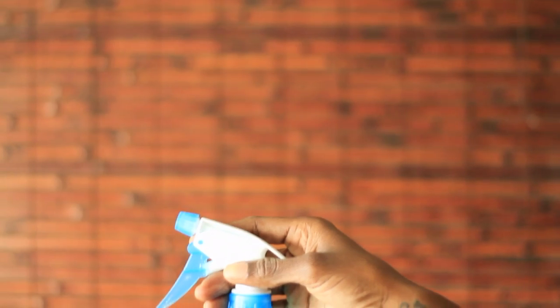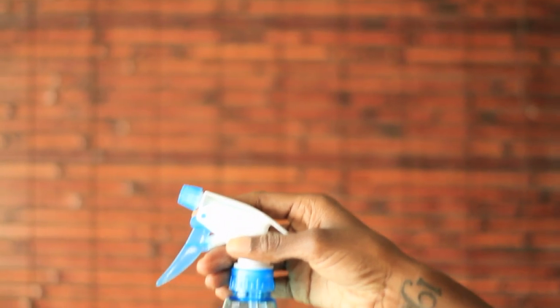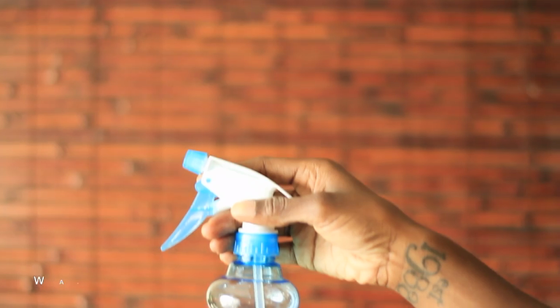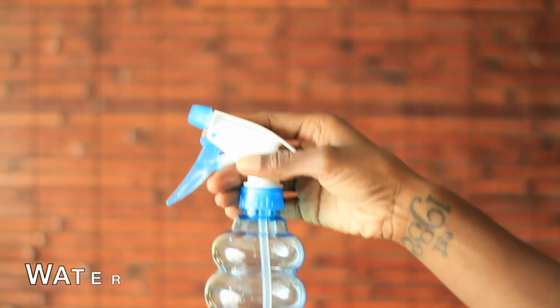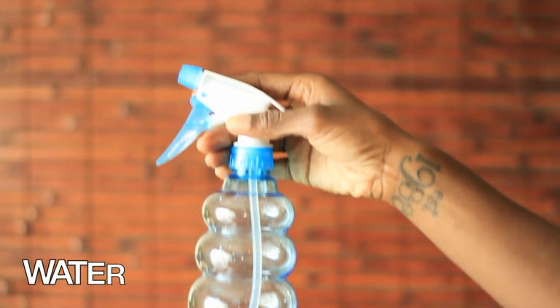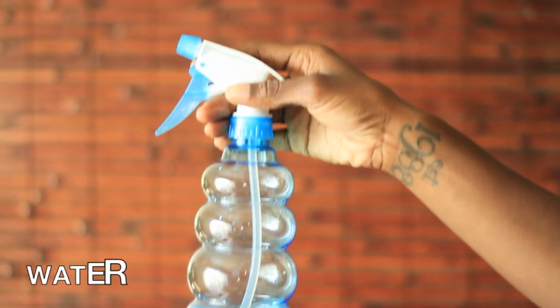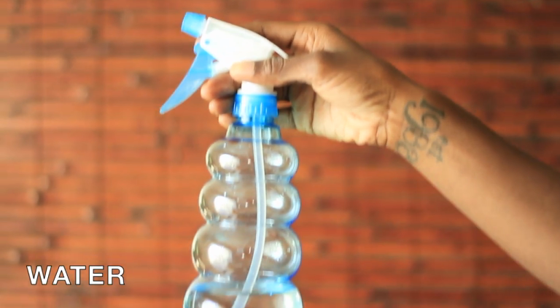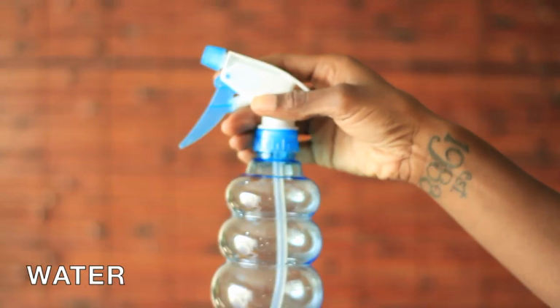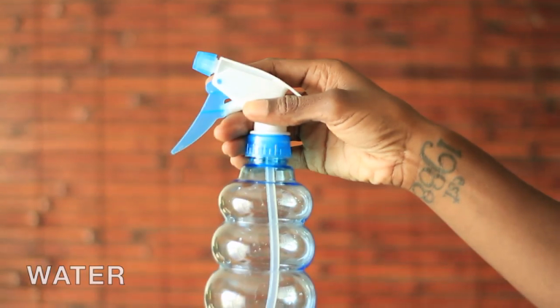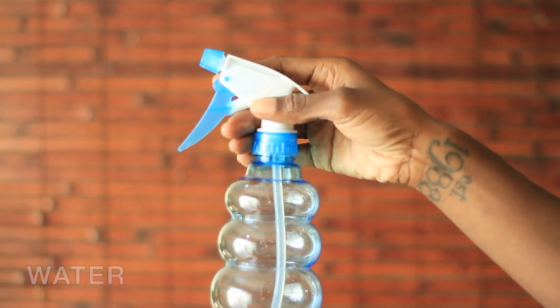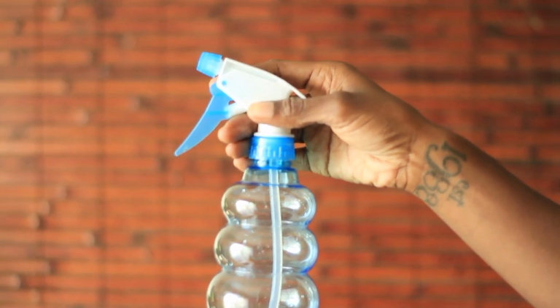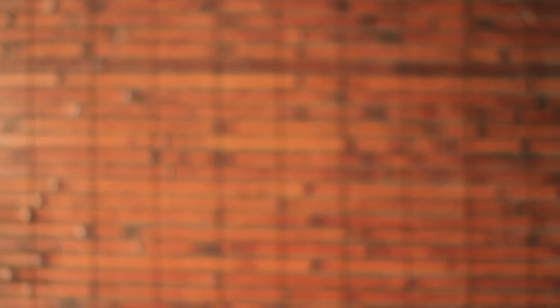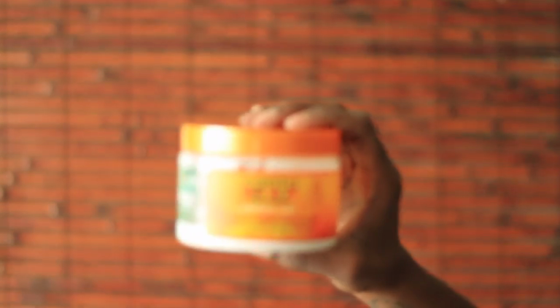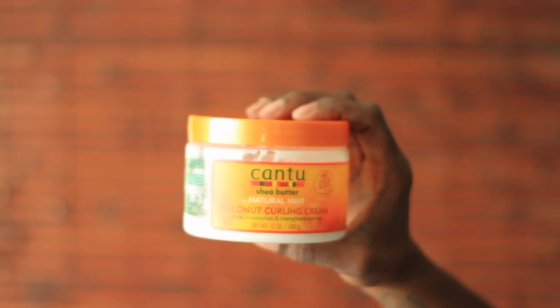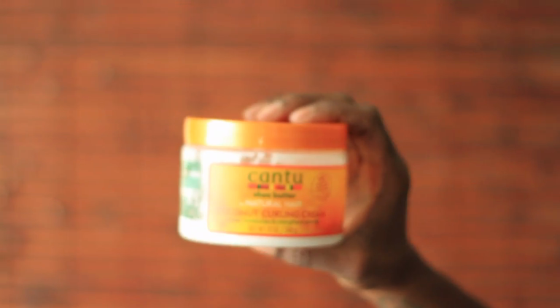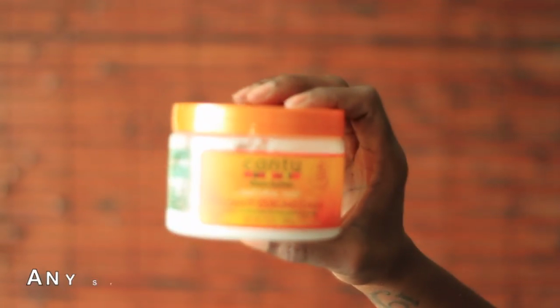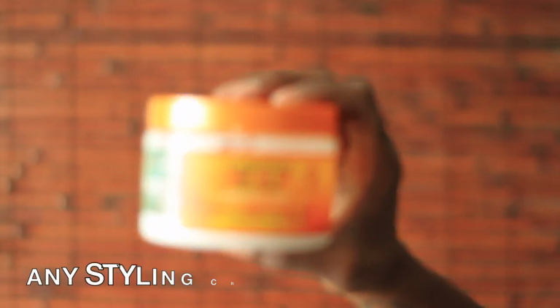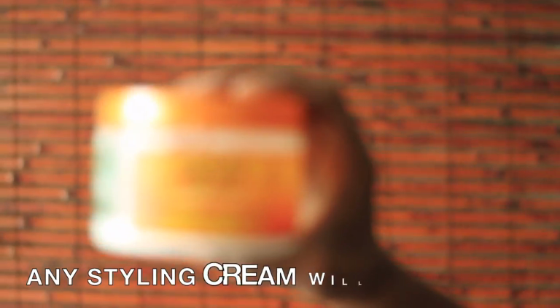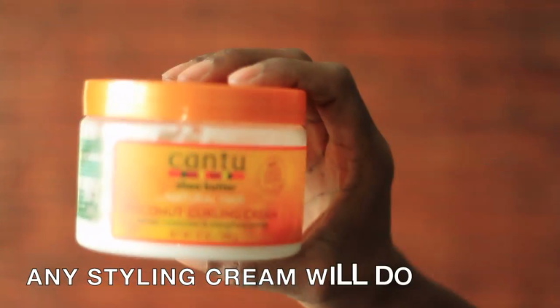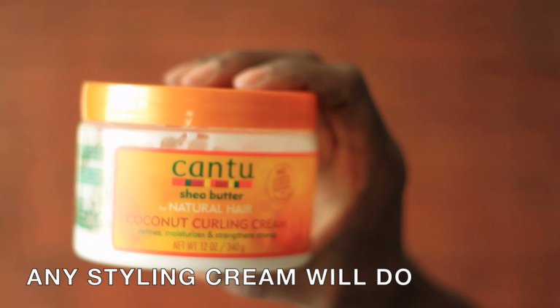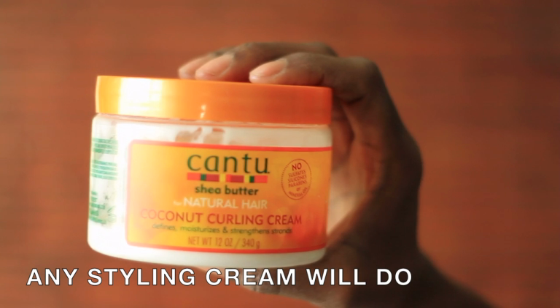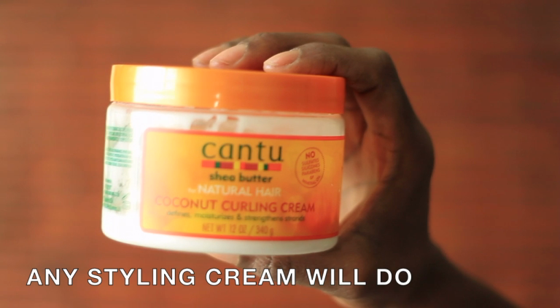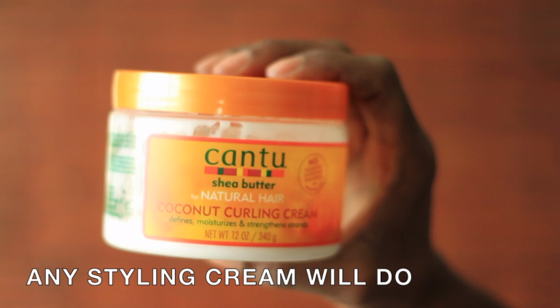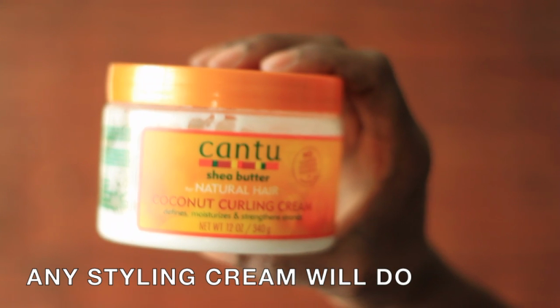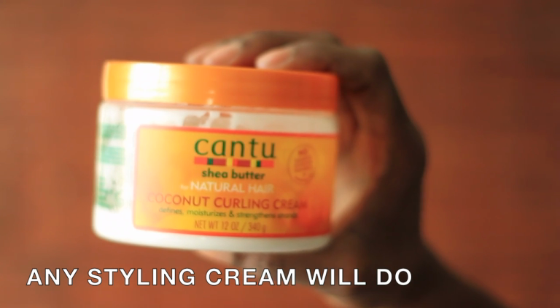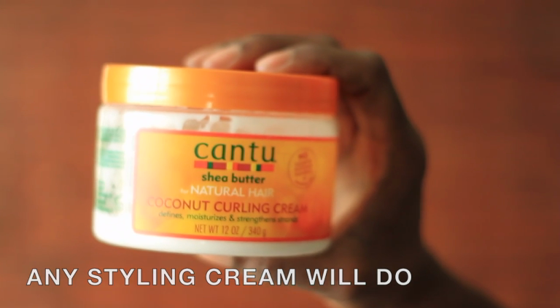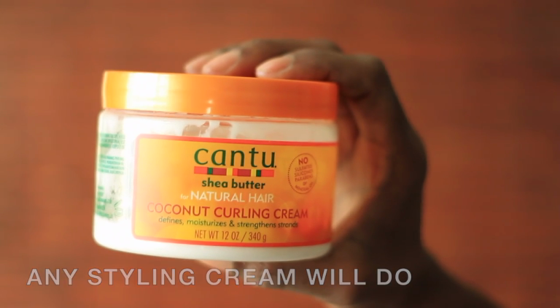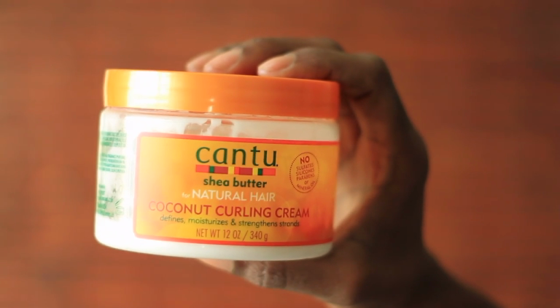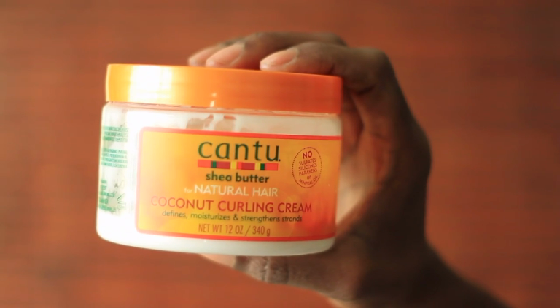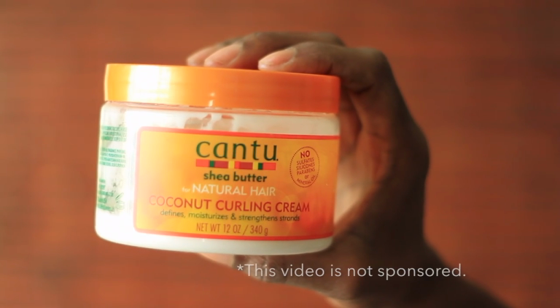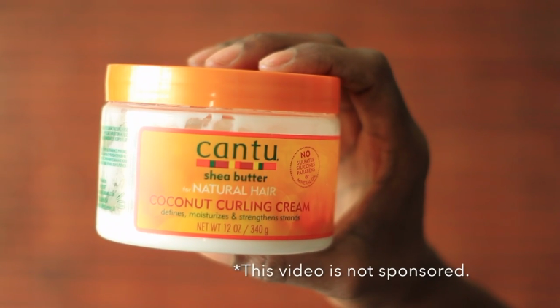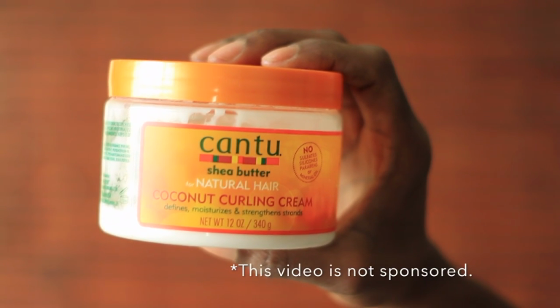I'll be using a spray bottle containing only water, along with a styler of choice, which in this case is going to be Cantu's Coconut Curling Cream.